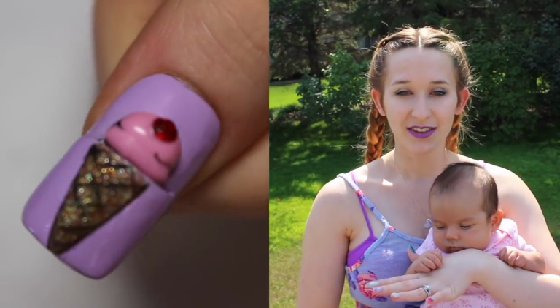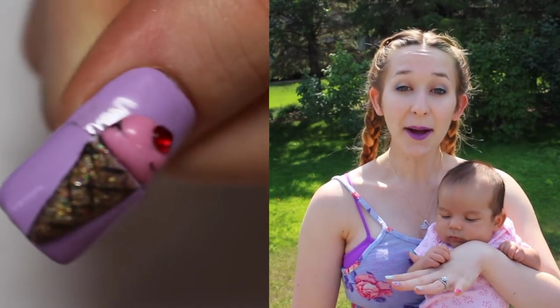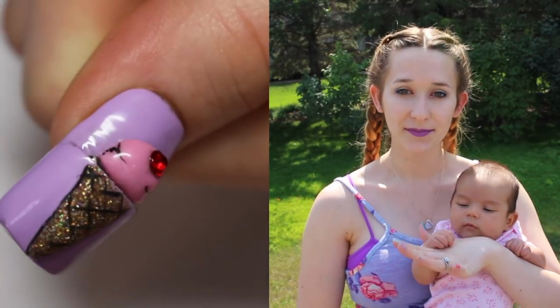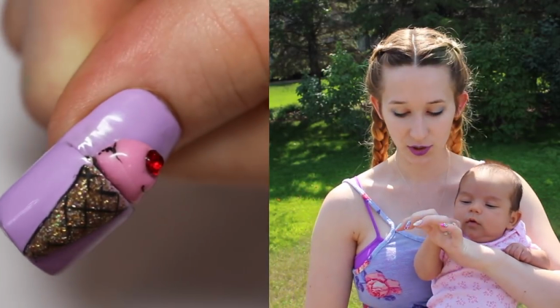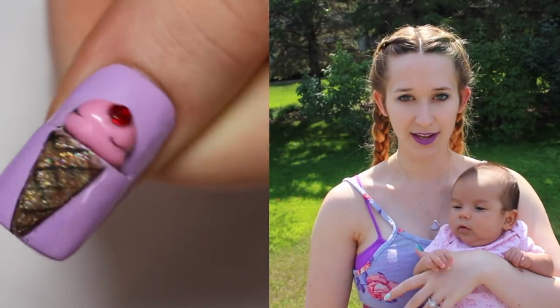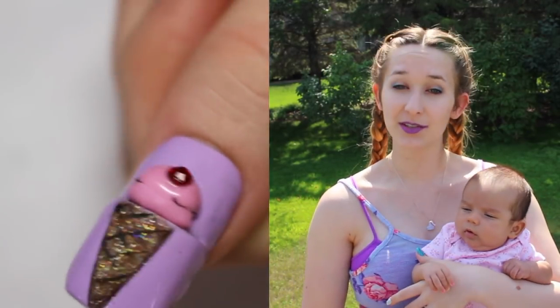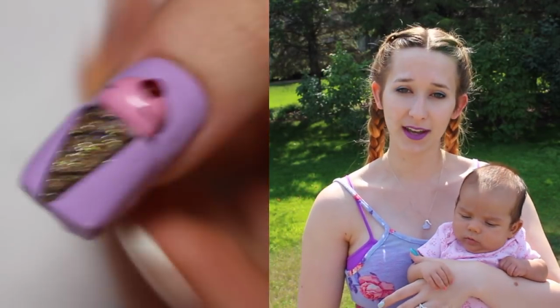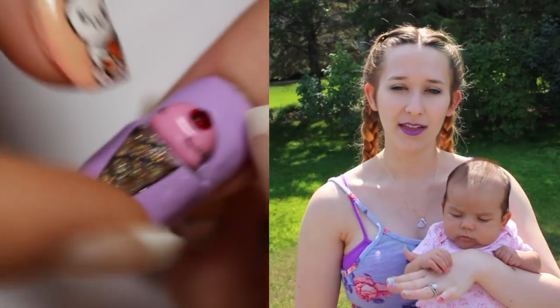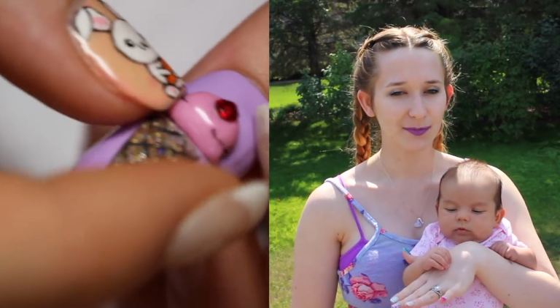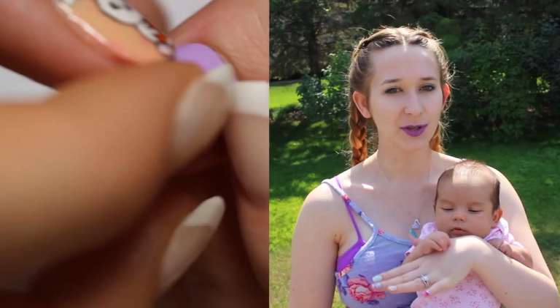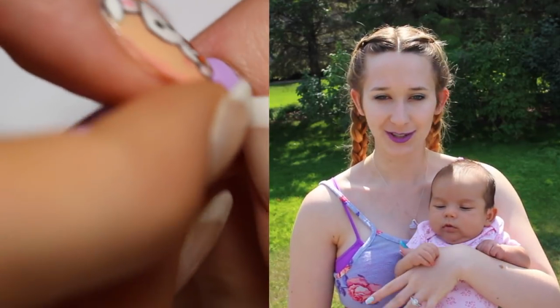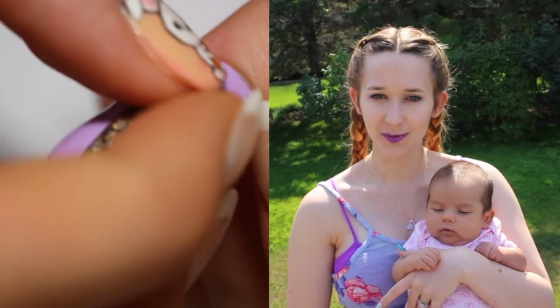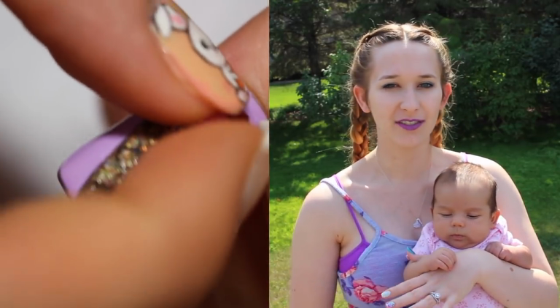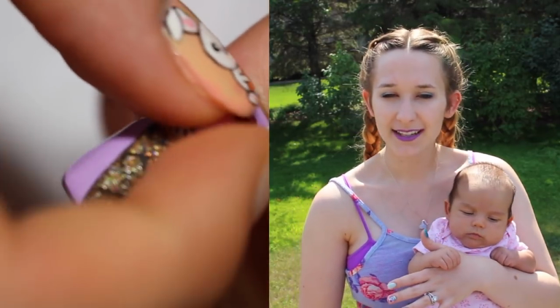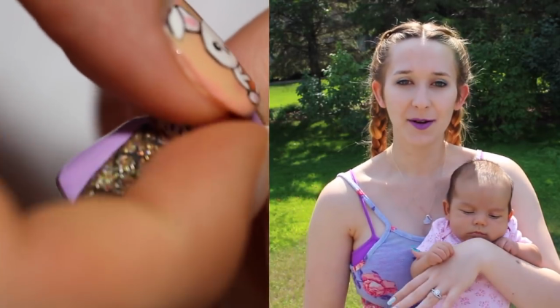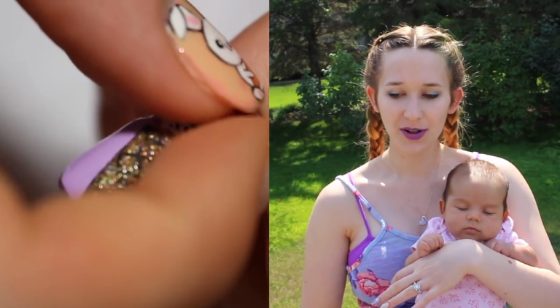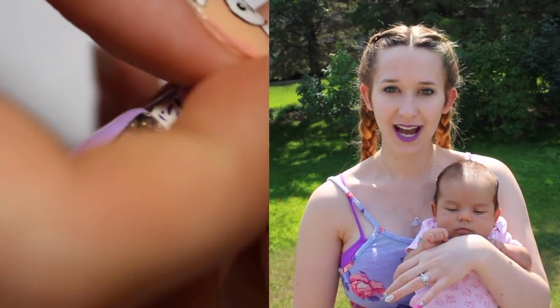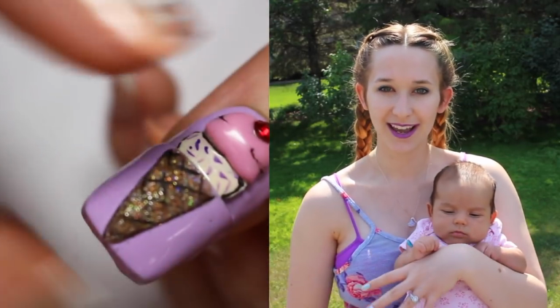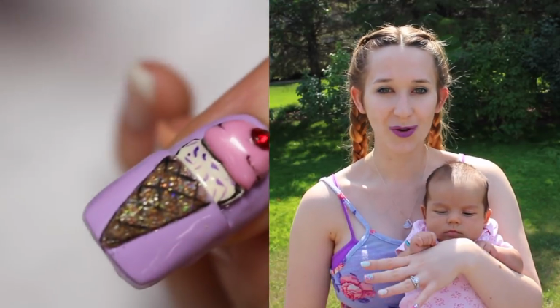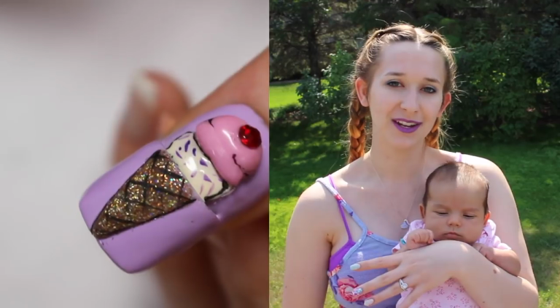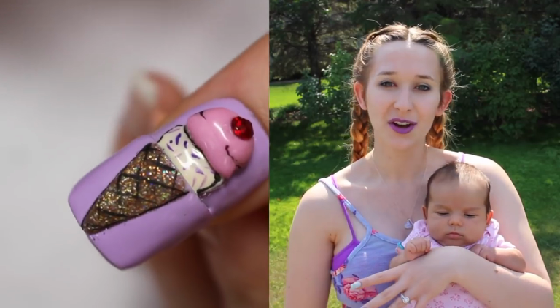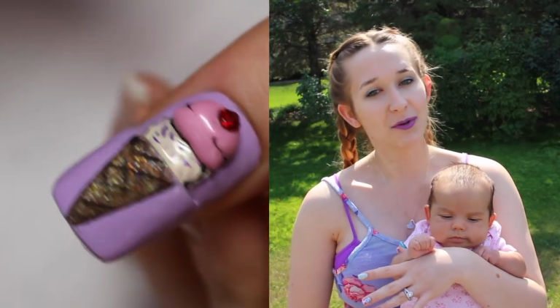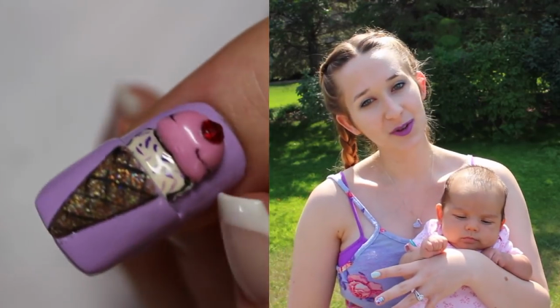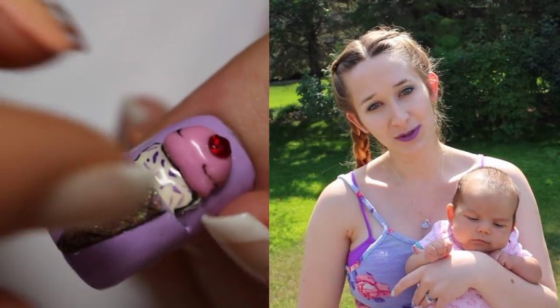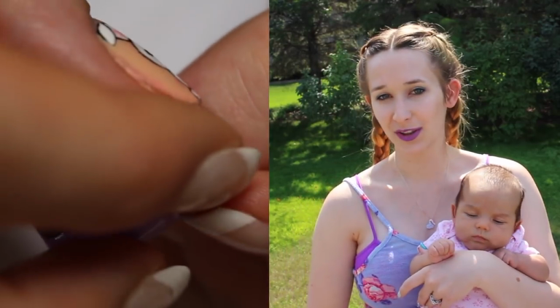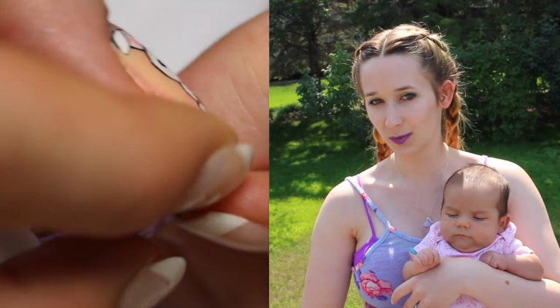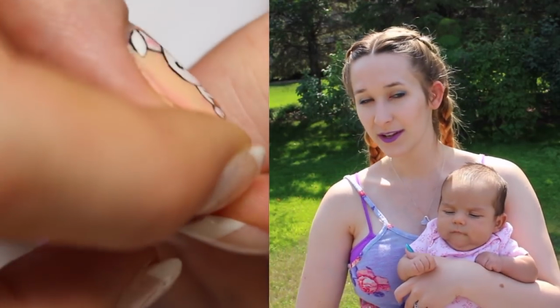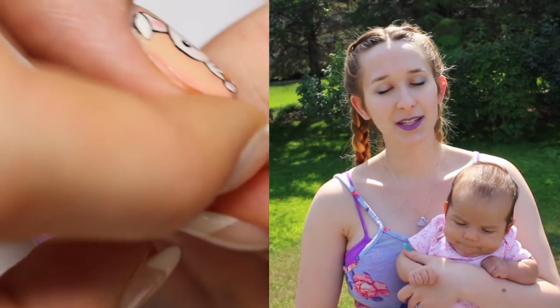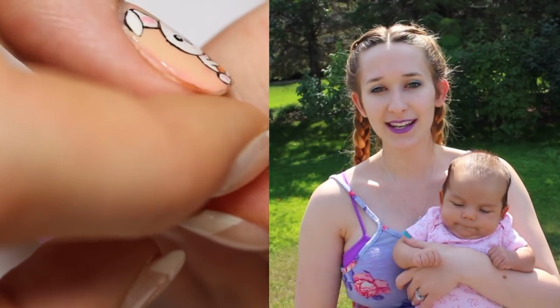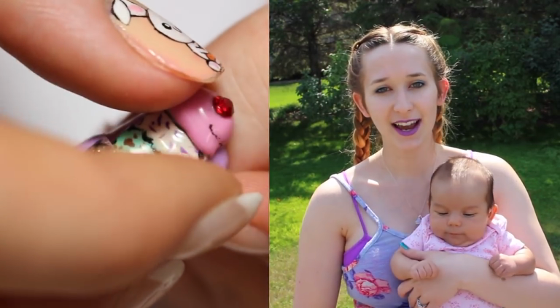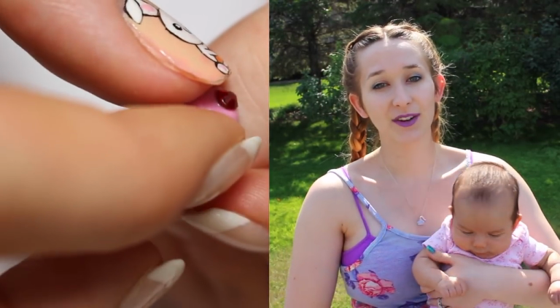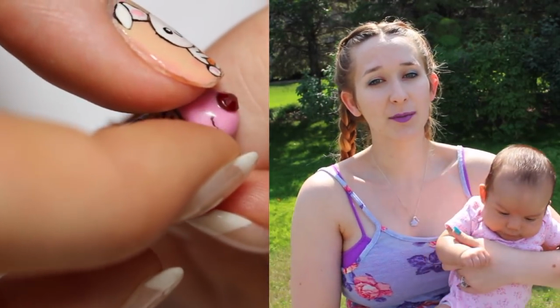The top scoop of the ice cream is 3D, and the subsequent two scoops are flat. But when you pull out the top one, it grows. So you can have a one scoop, two scoop, or a three scoop cone. It's a pretty easy design that's very wearable.